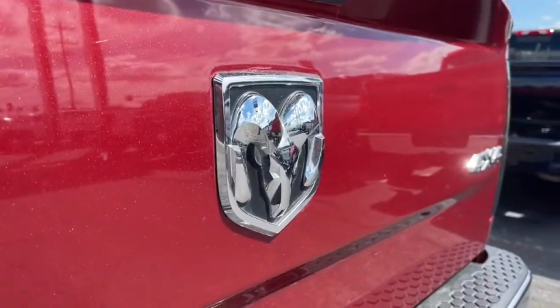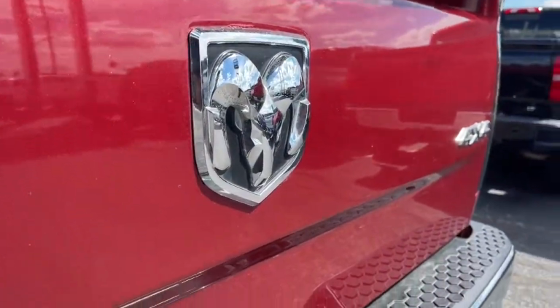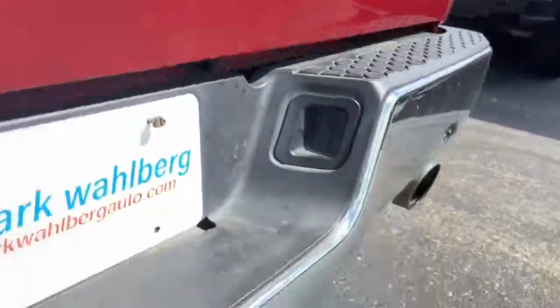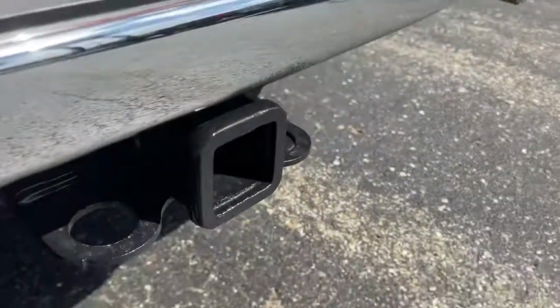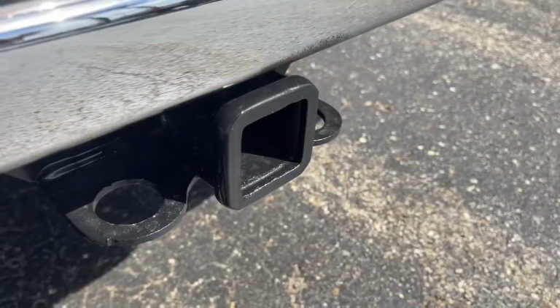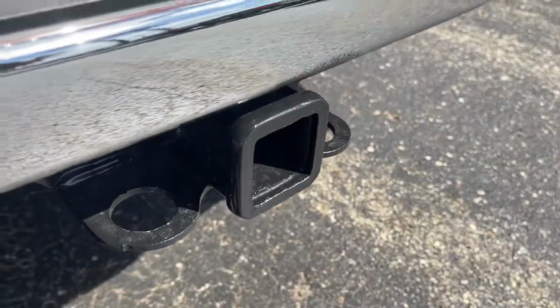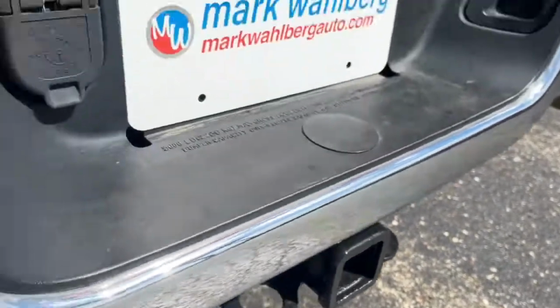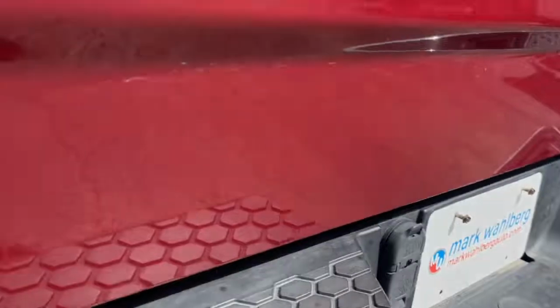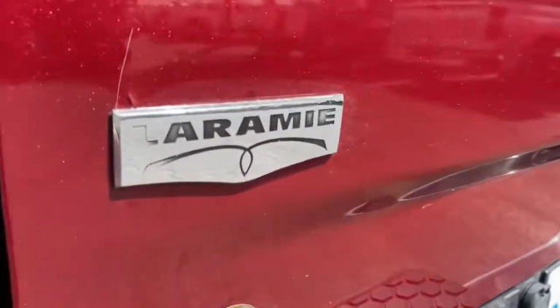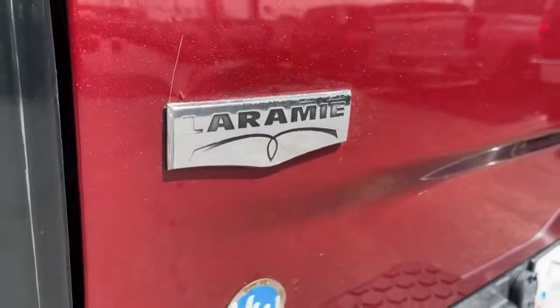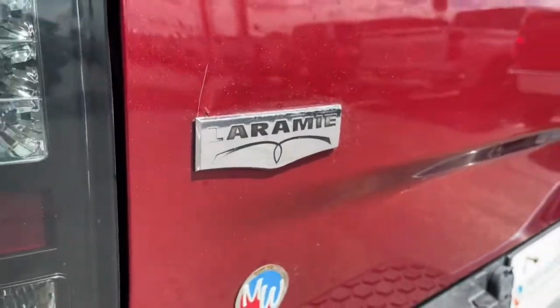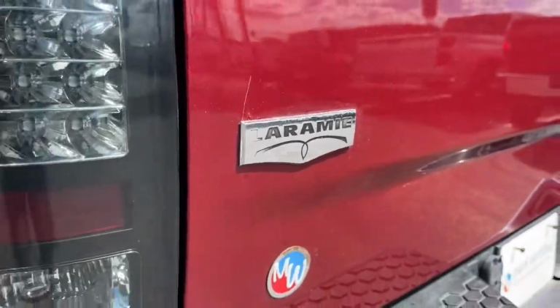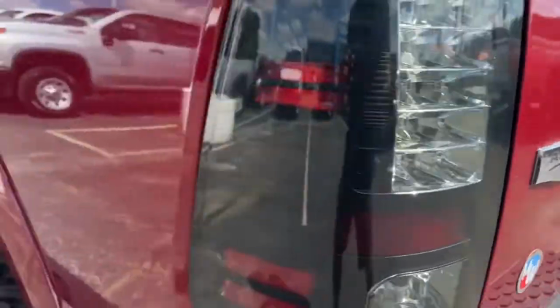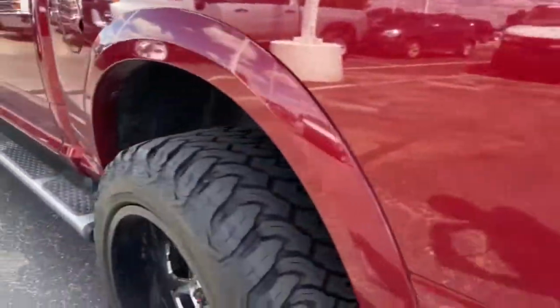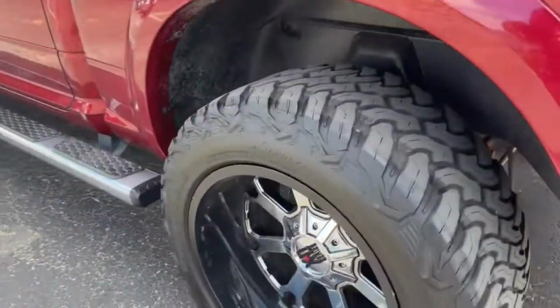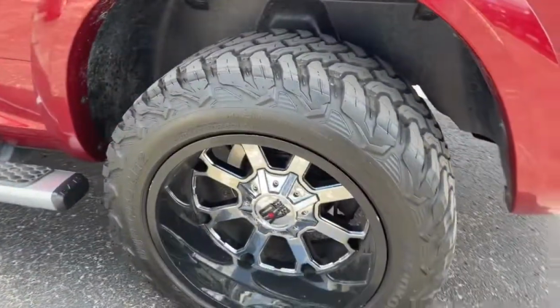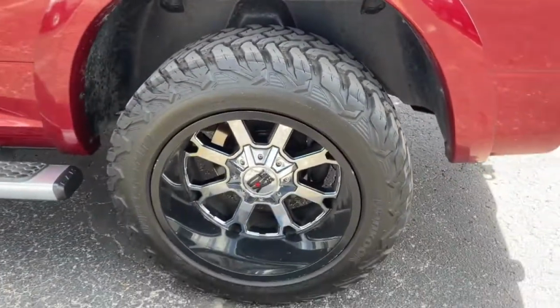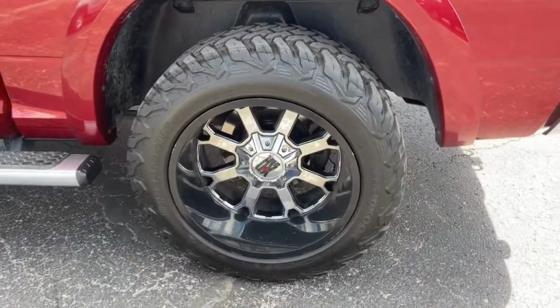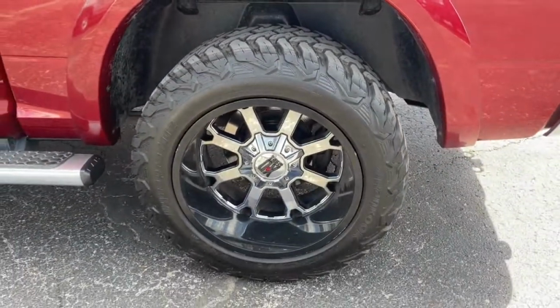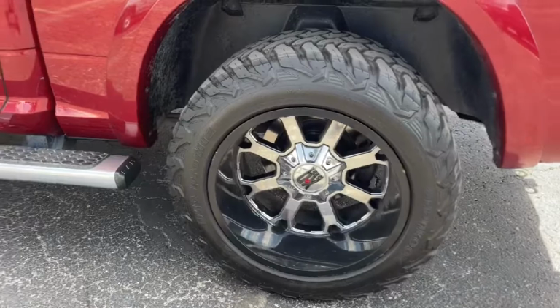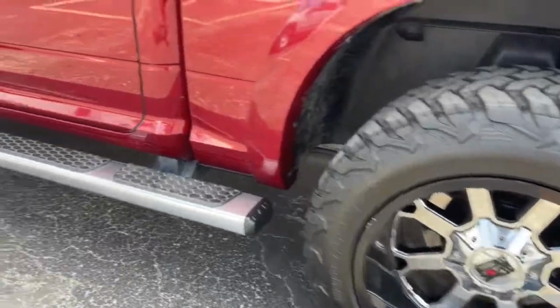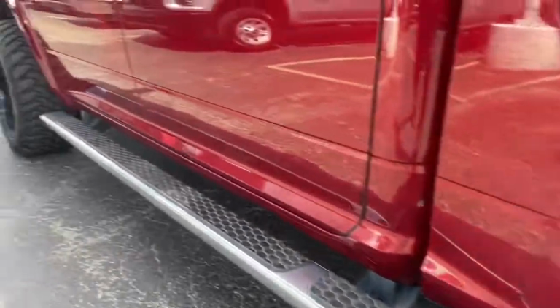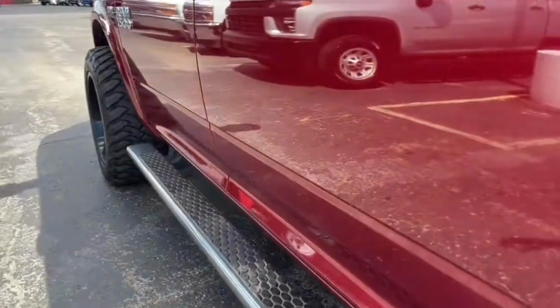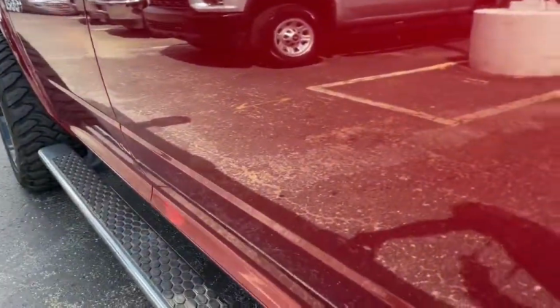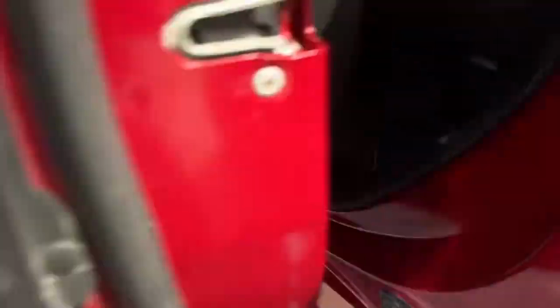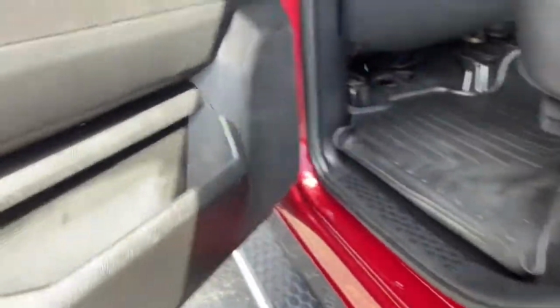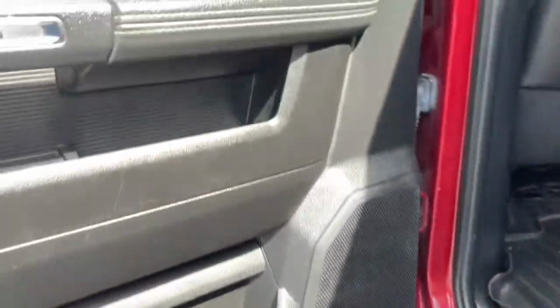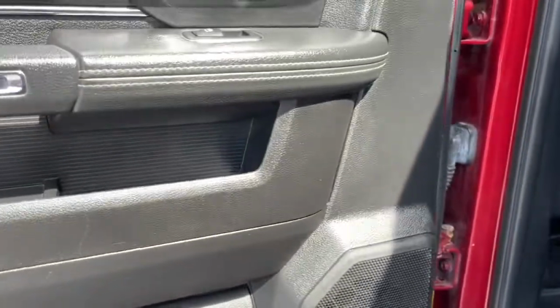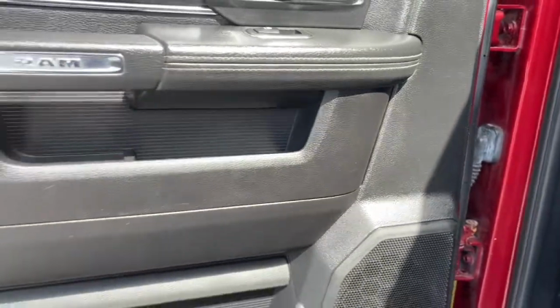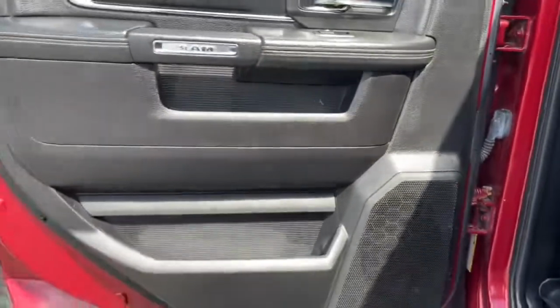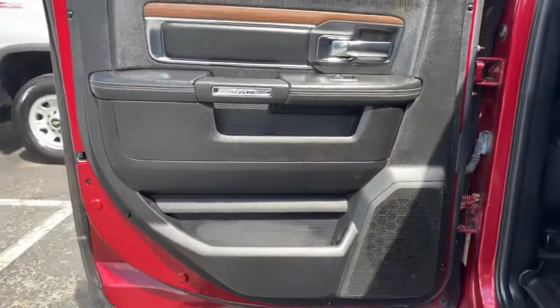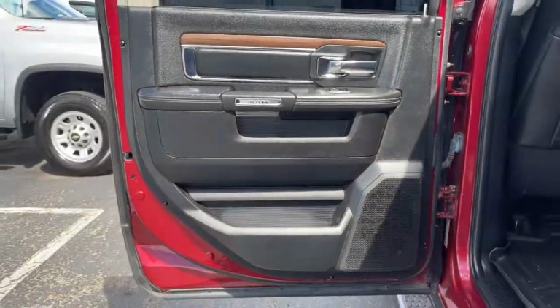Keyless entry, navigation system, backup camera, power passenger seat, remote engine start, fog lamps, aluminum wheels, heated front seat, electronic stability control, dual-zone AC.